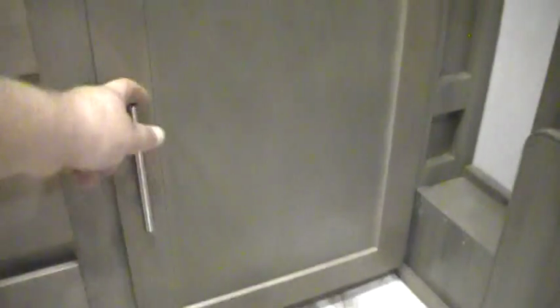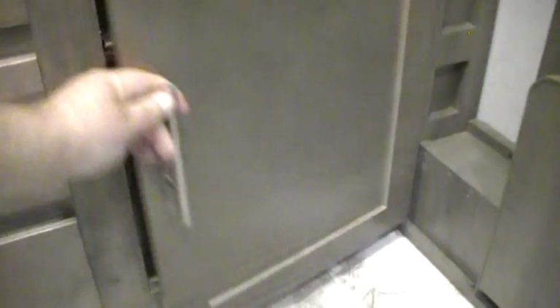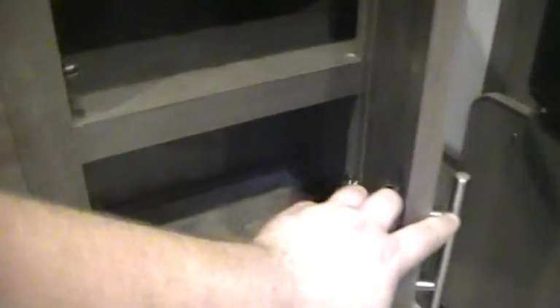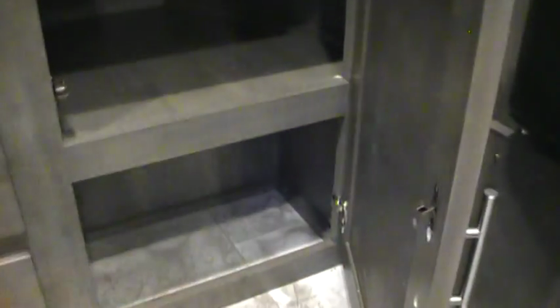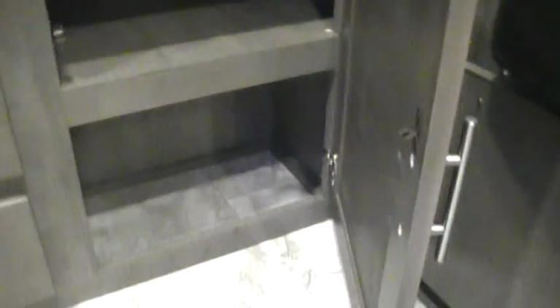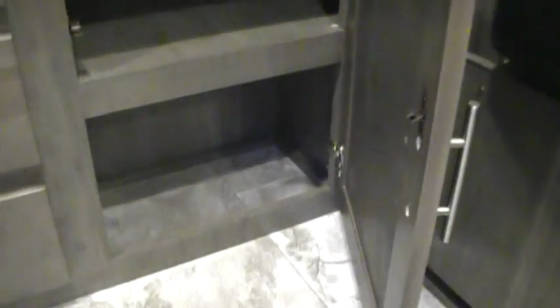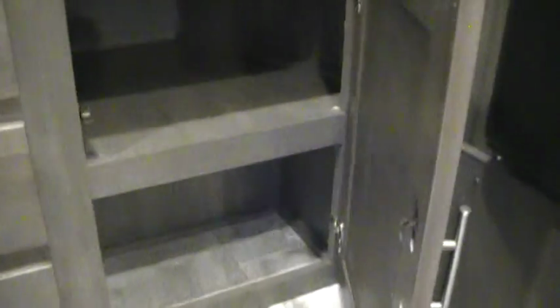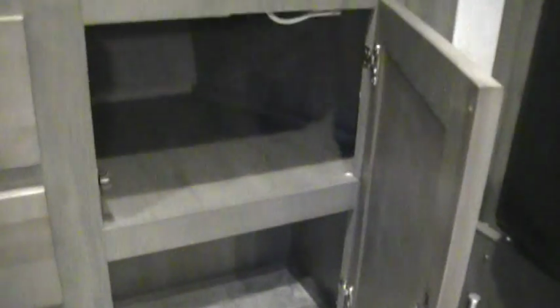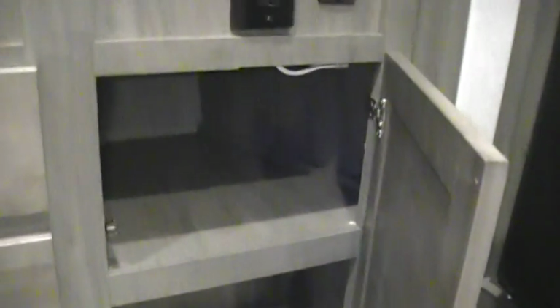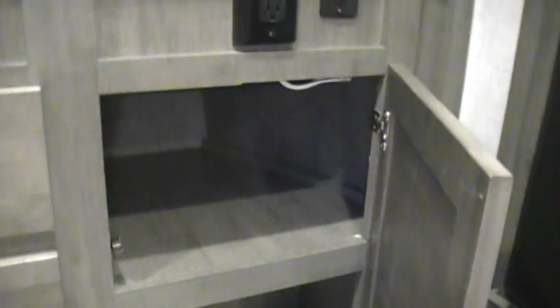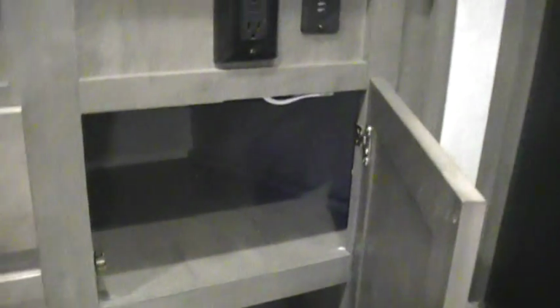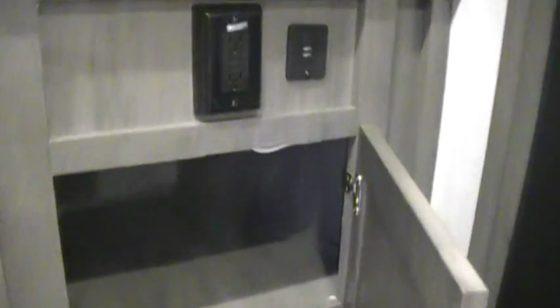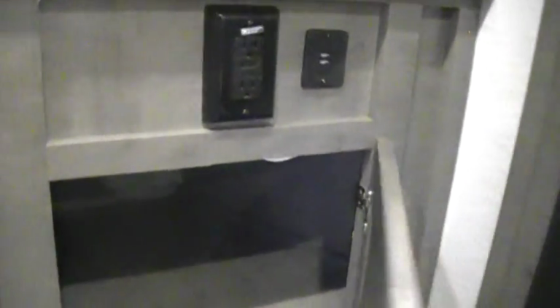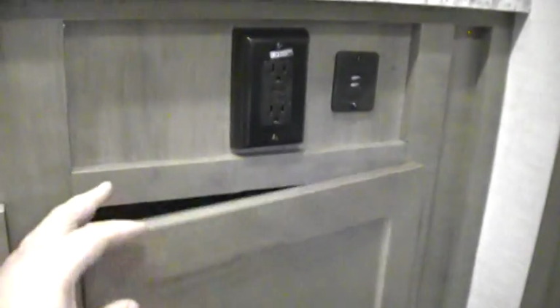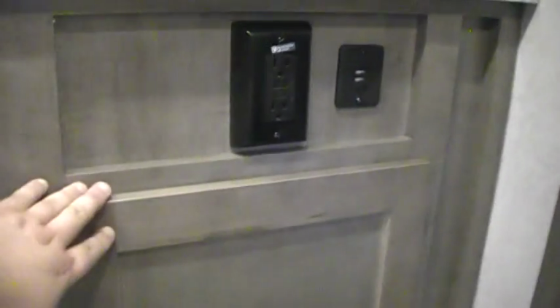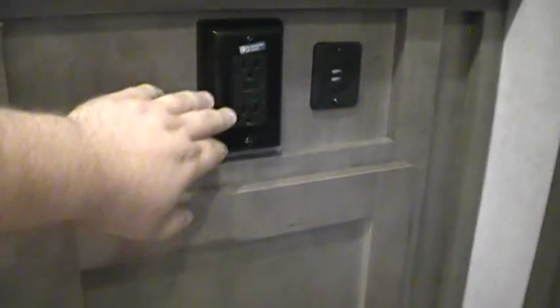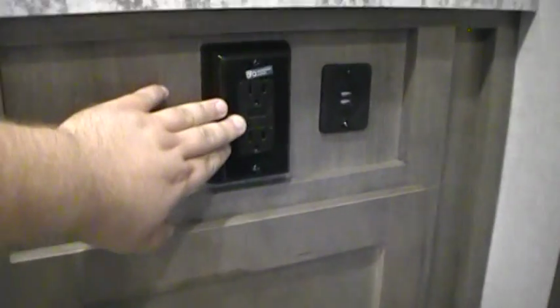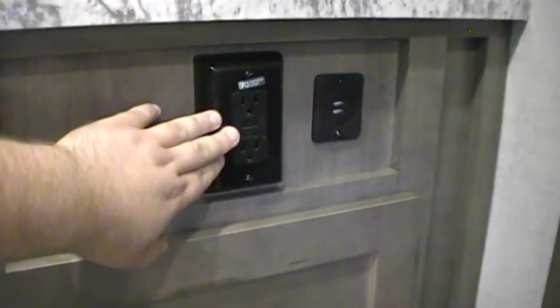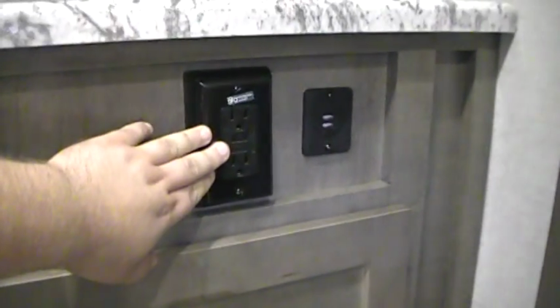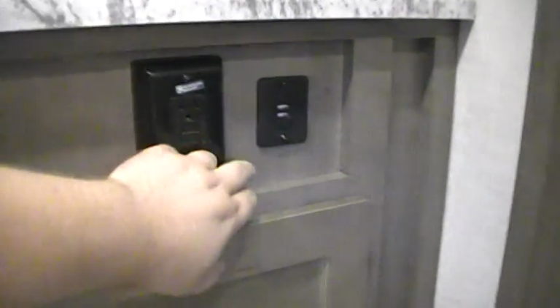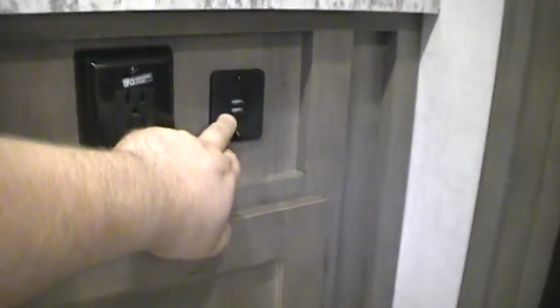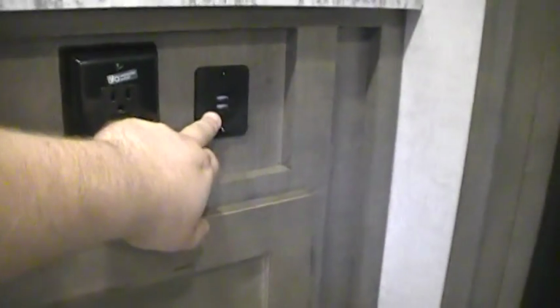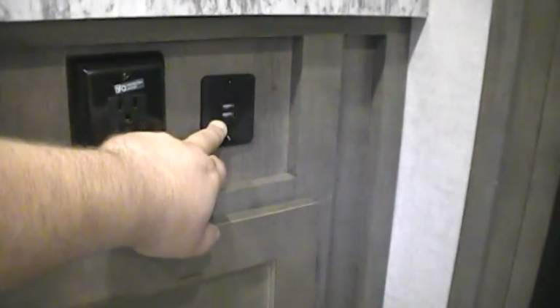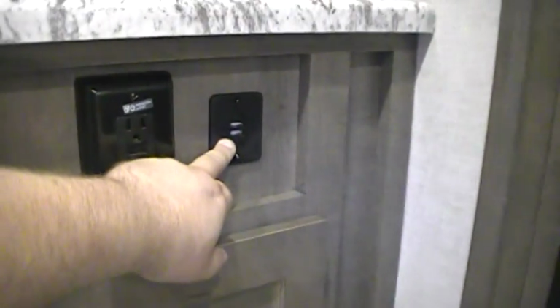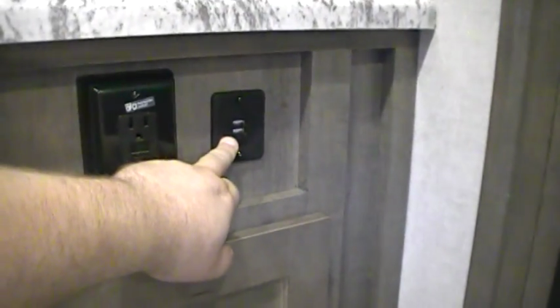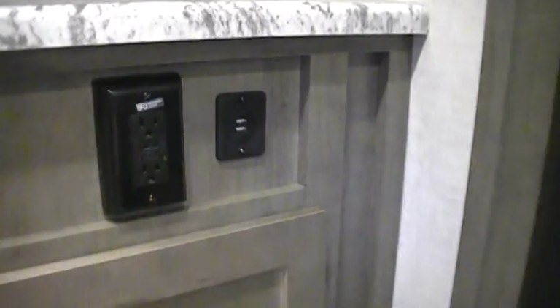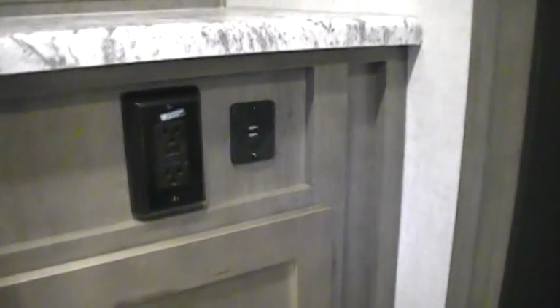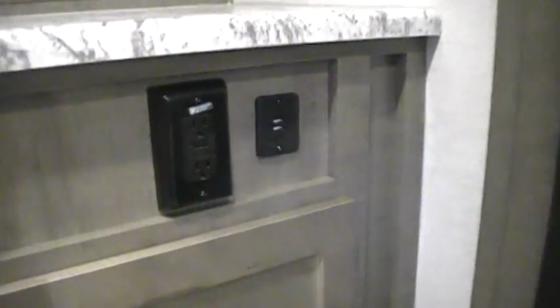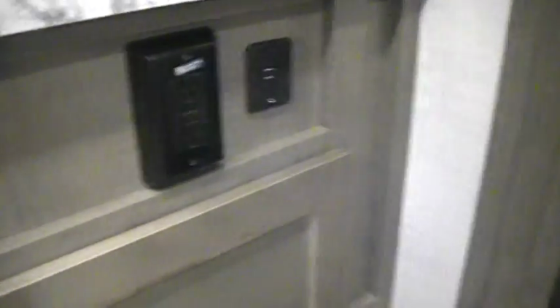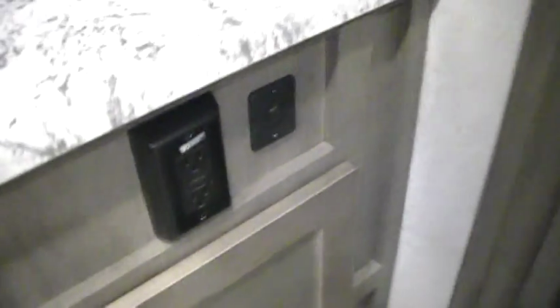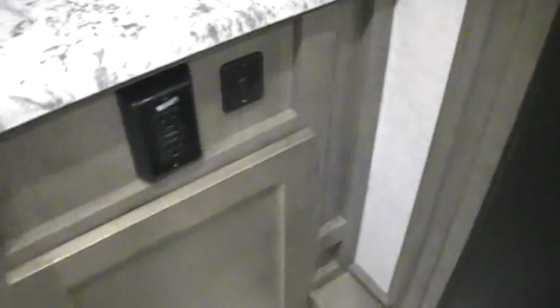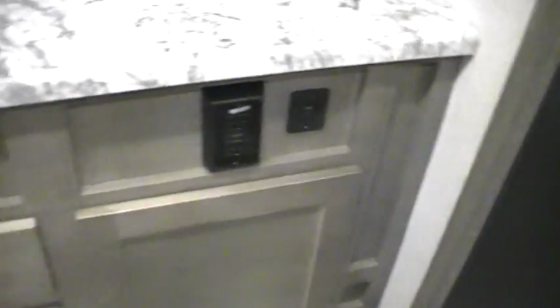Down below there's more storage. Another electric outlet which is the ground fault breaker. And then you have two USB ports for plugging in USB items like your cell phone.